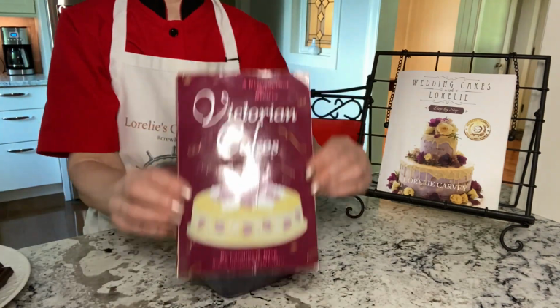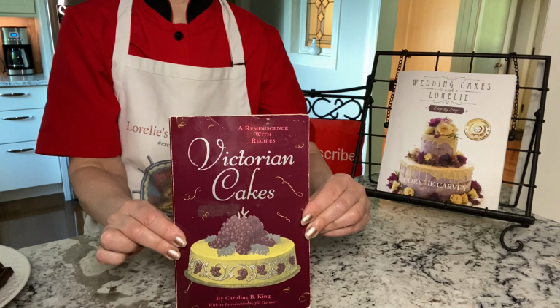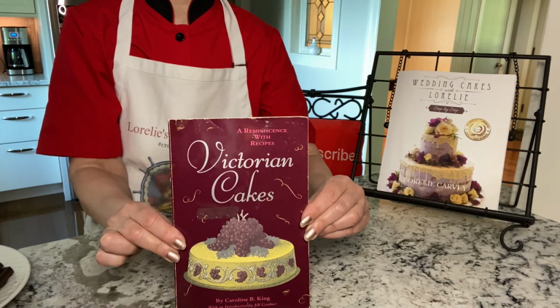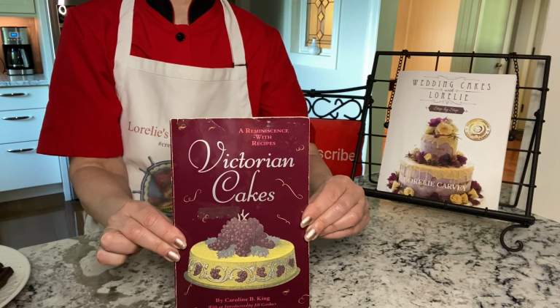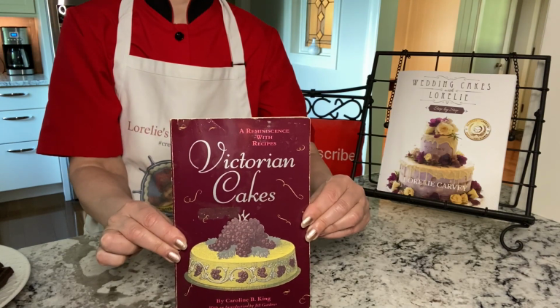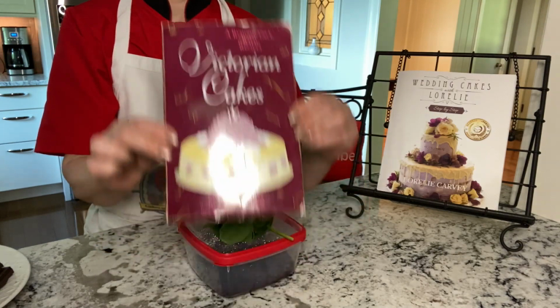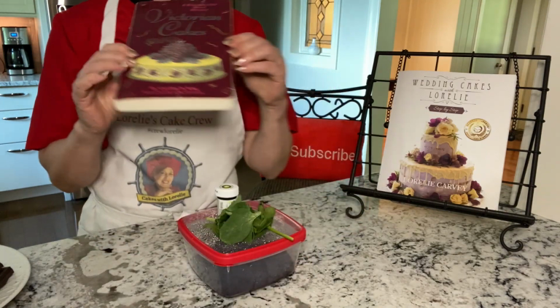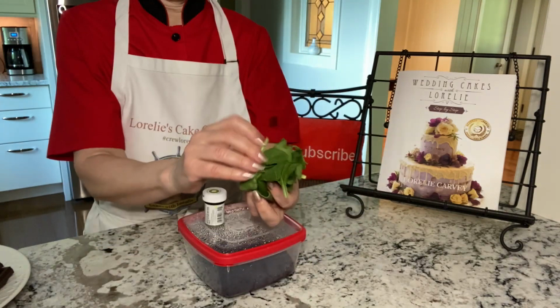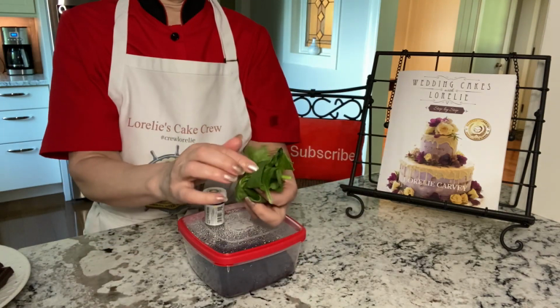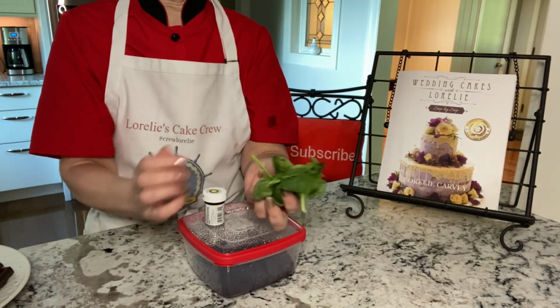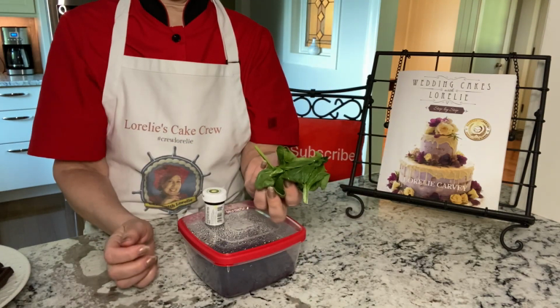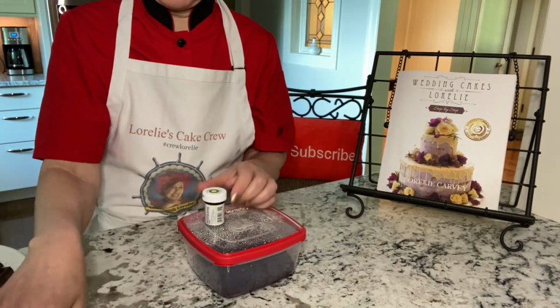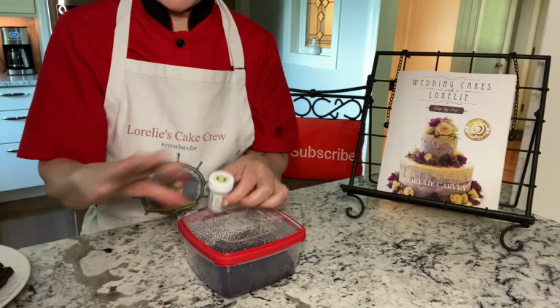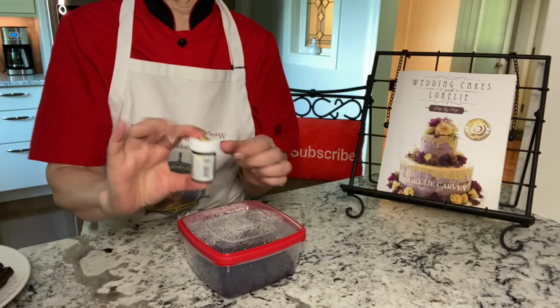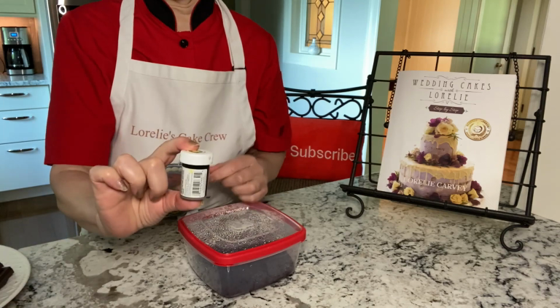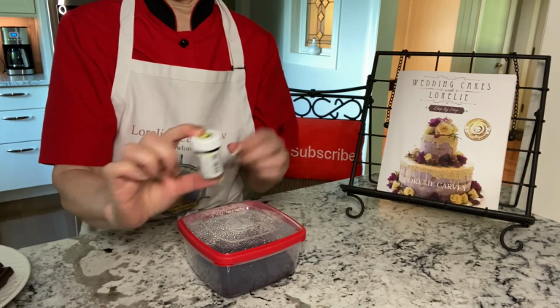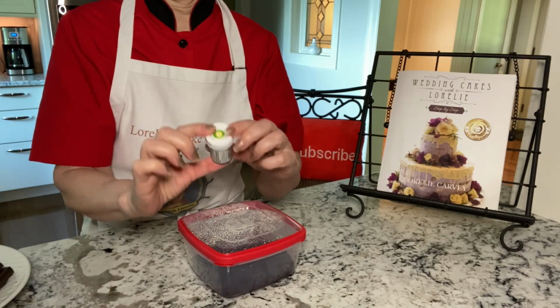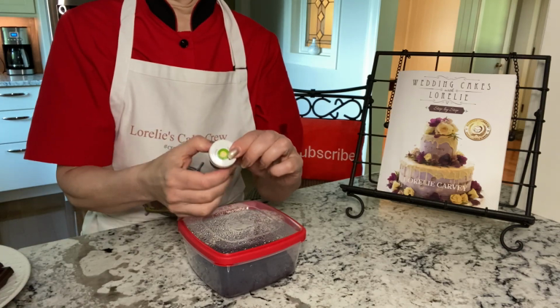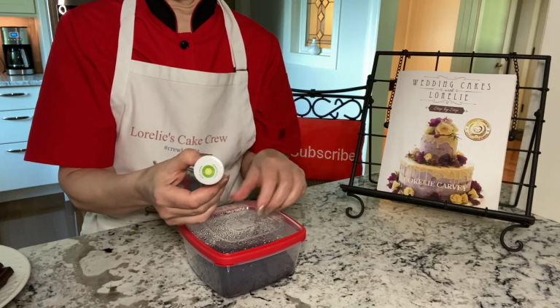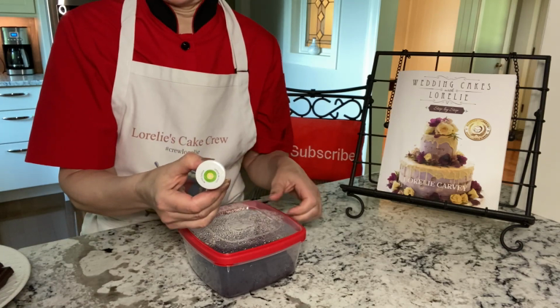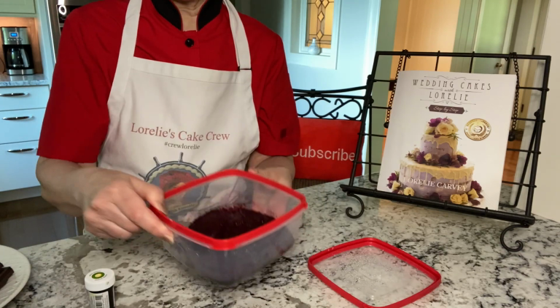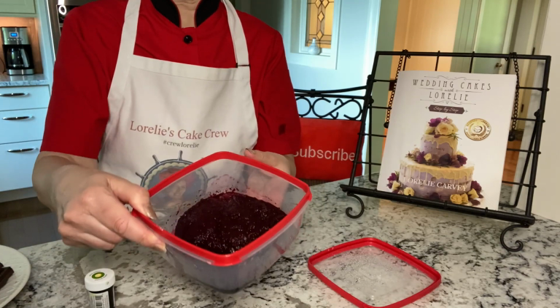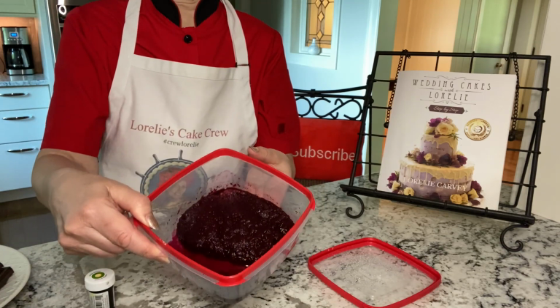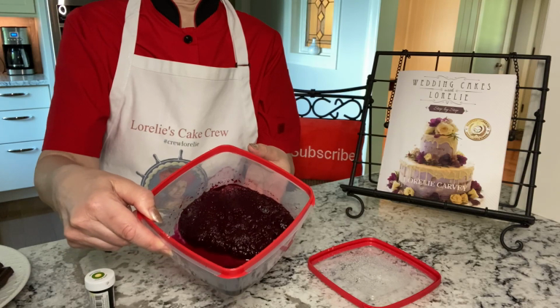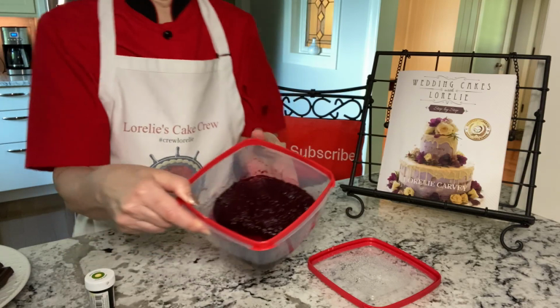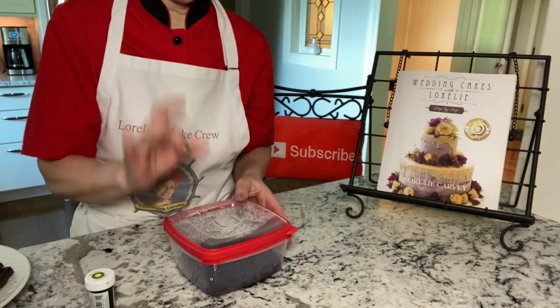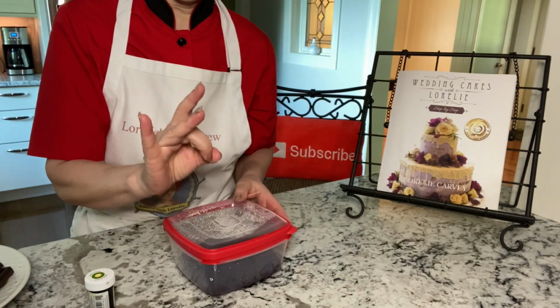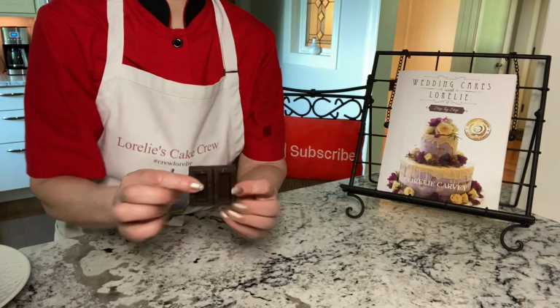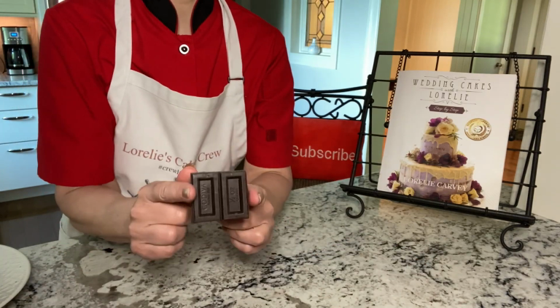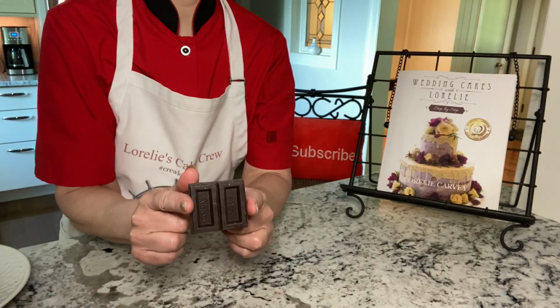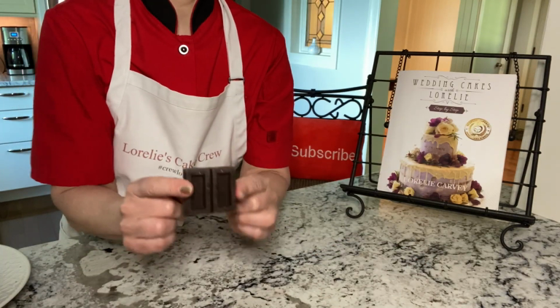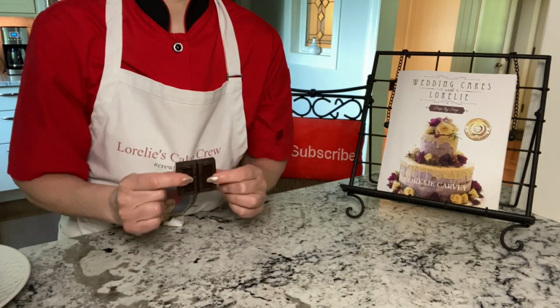This book is the inspiration behind this cake, which calls for the juice of cooked spinach for the green layer. I ended up using Wilton Moss green because my spinach failed. Beet juice worked perfectly though for the pink layer, and two squares of chocolate for the brown layer.